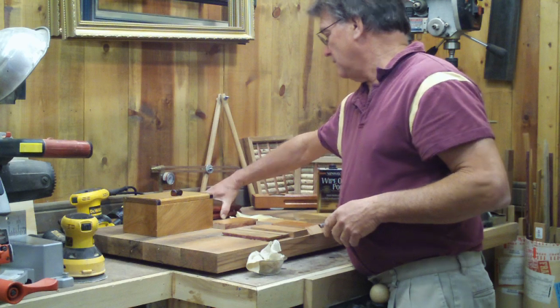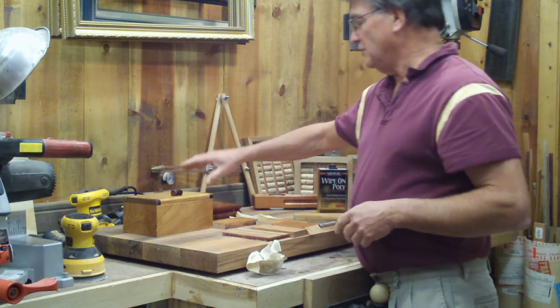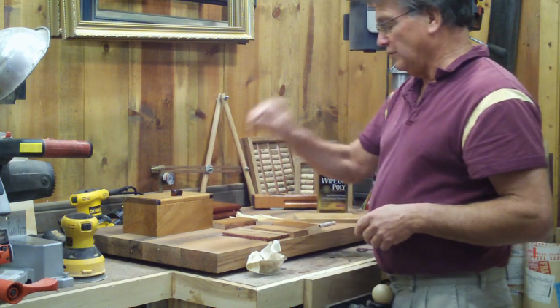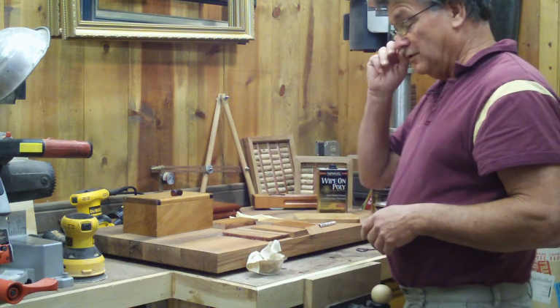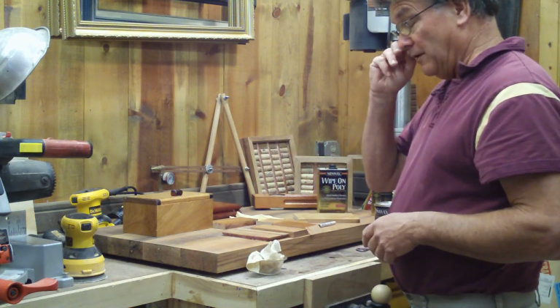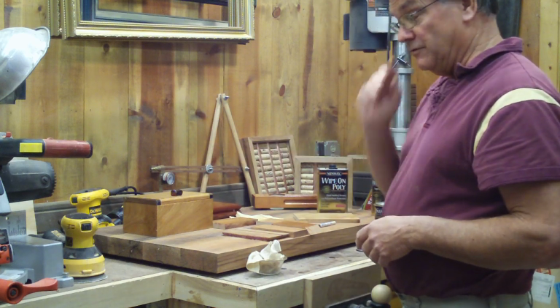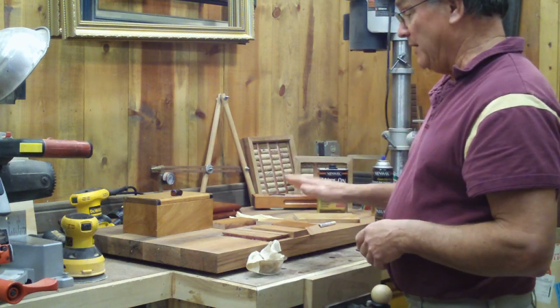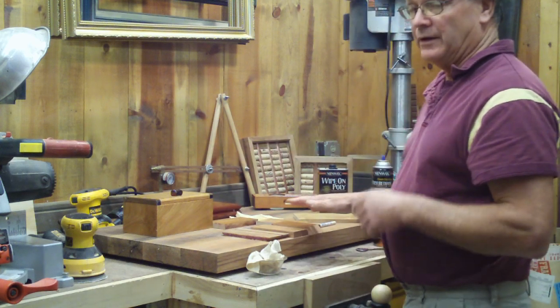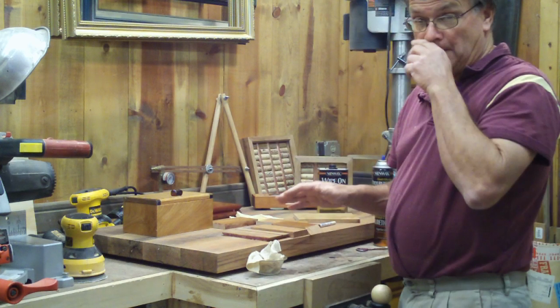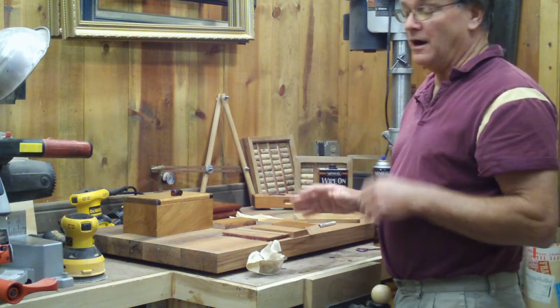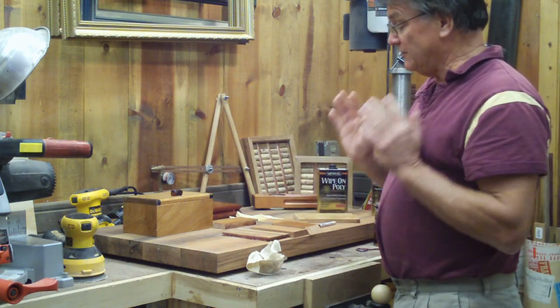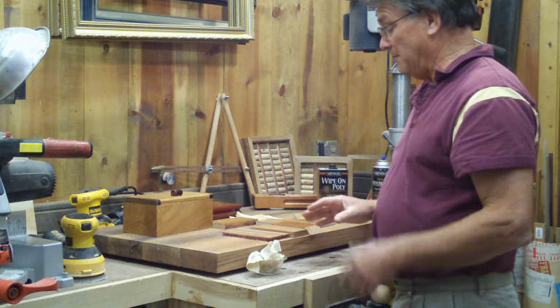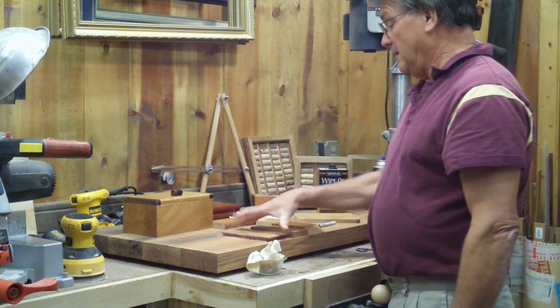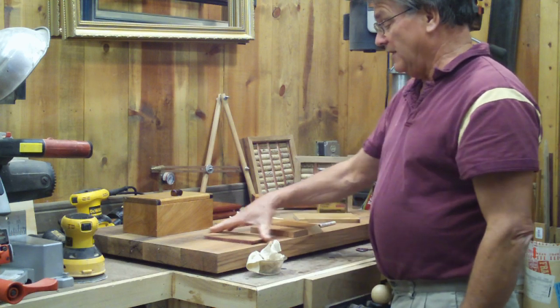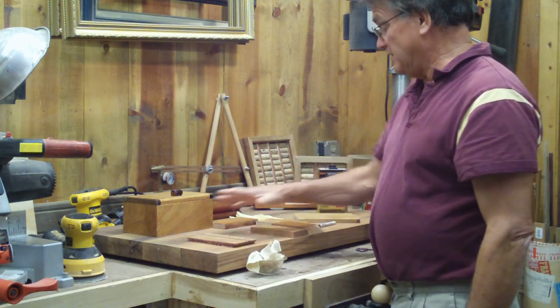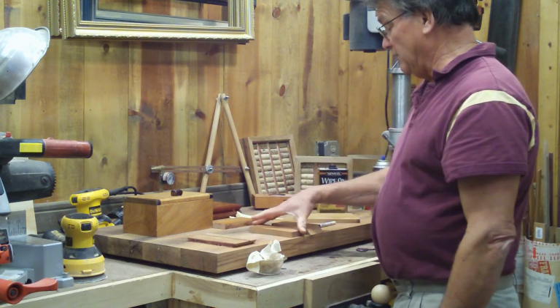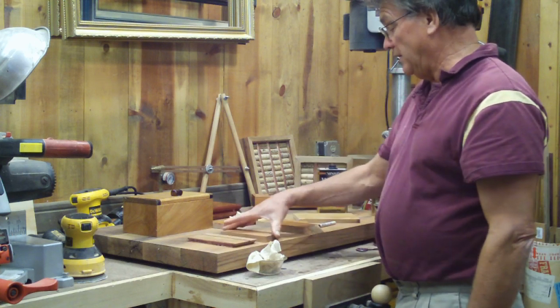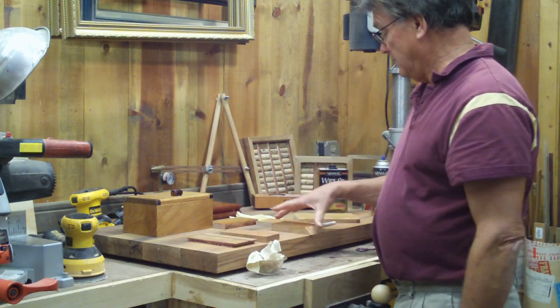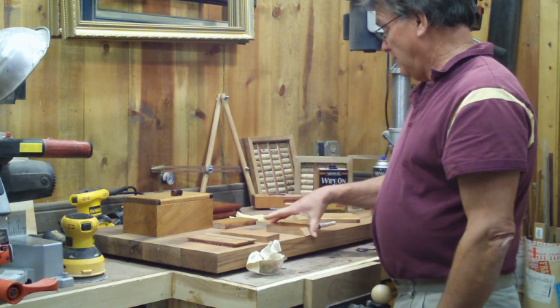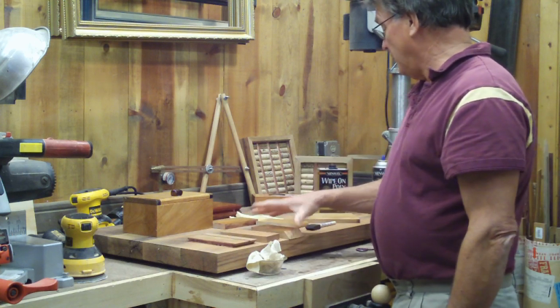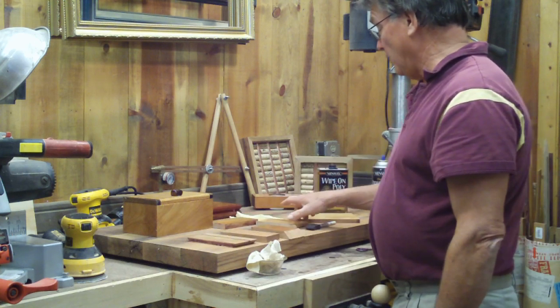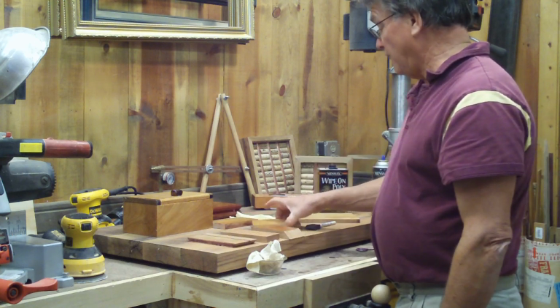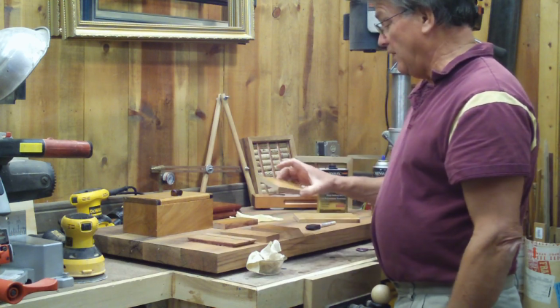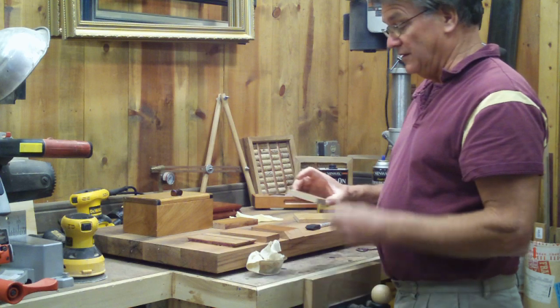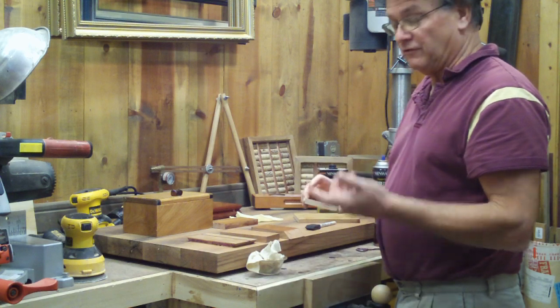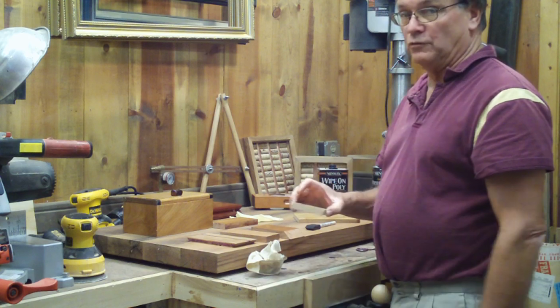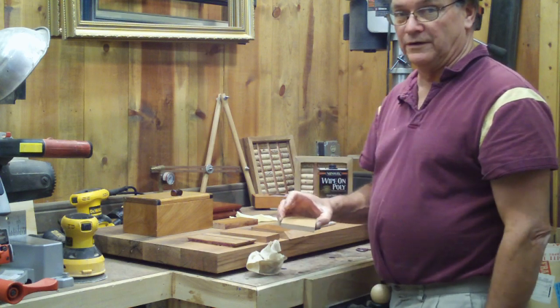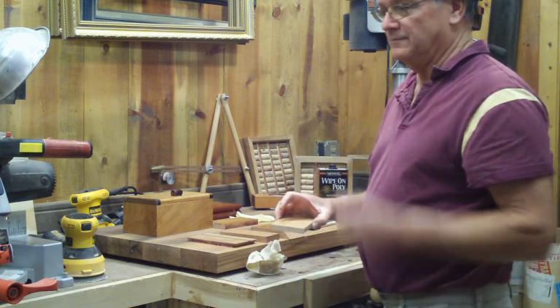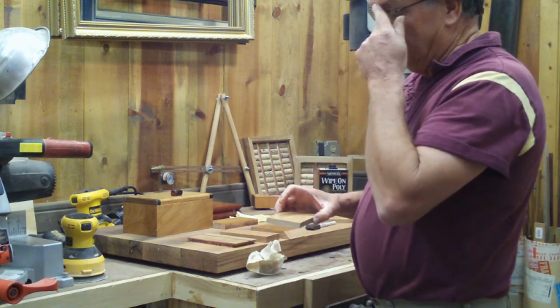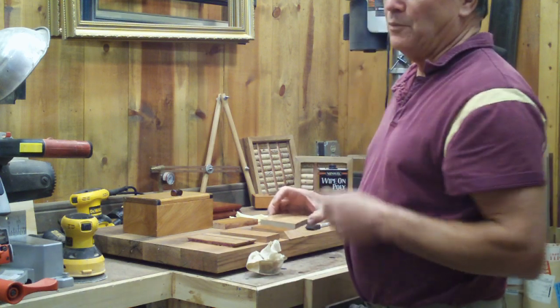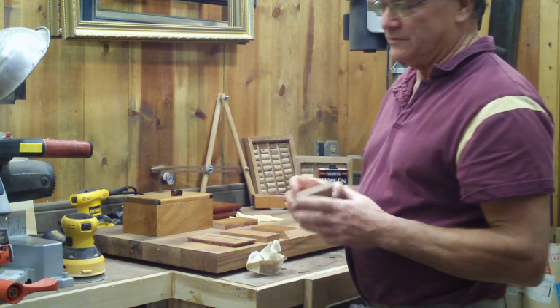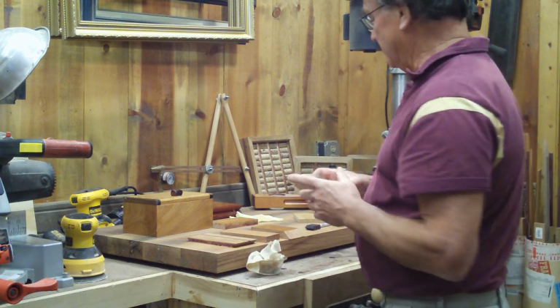The most important thing you can do here is you can't be in a hurry. You've got to take your time and keep examining the wood. I've gone as far as four coats and noticed a flaw in the wood — disappointing, to say the least.